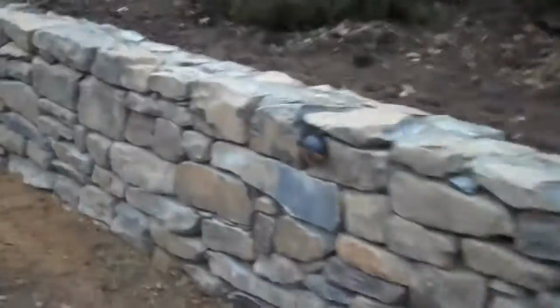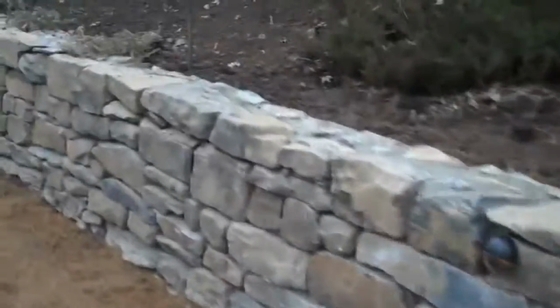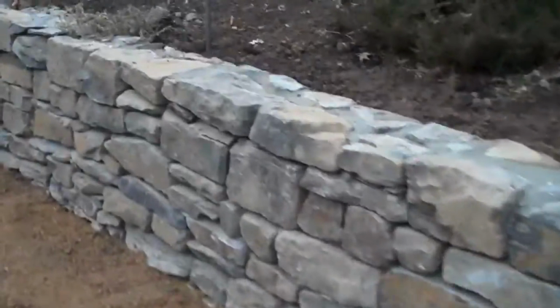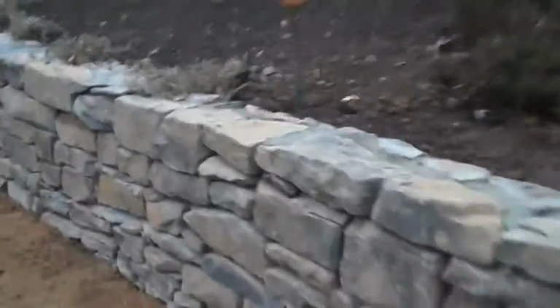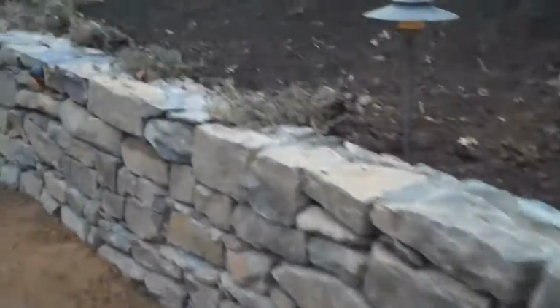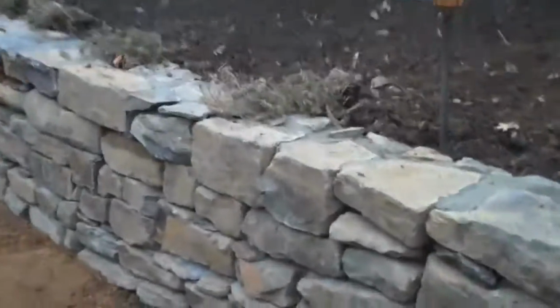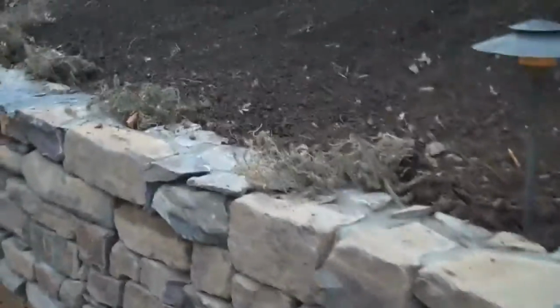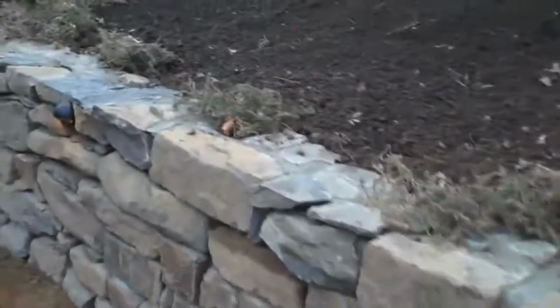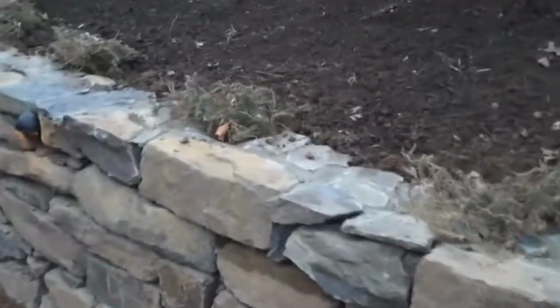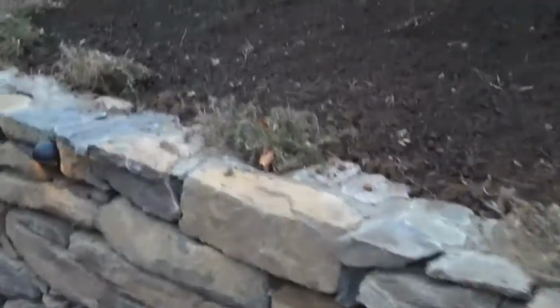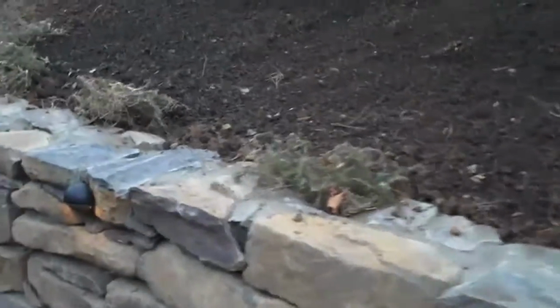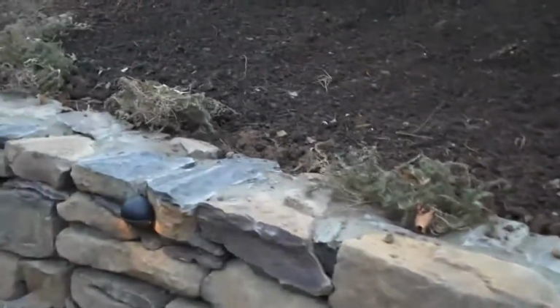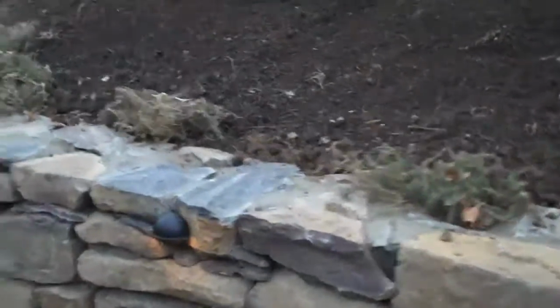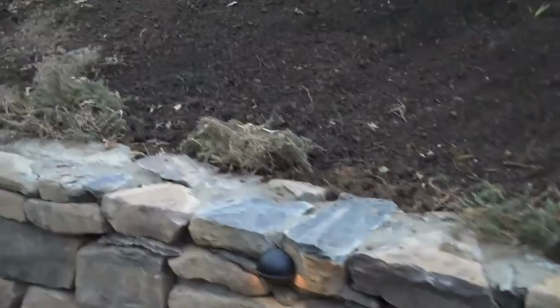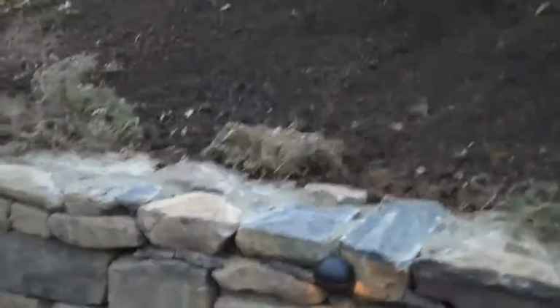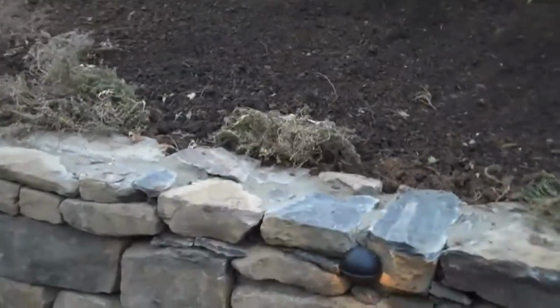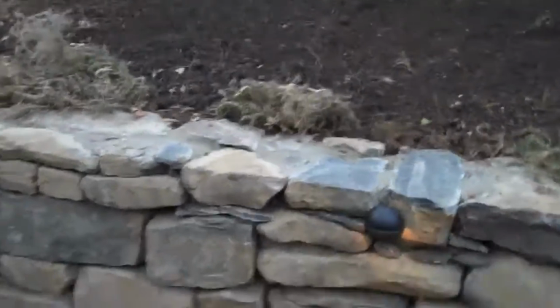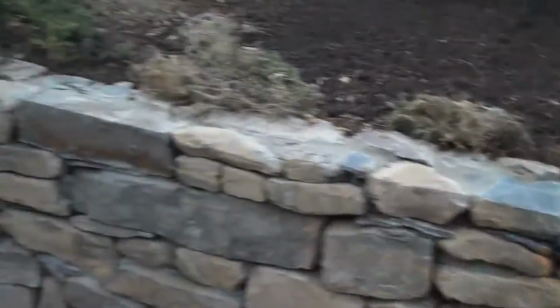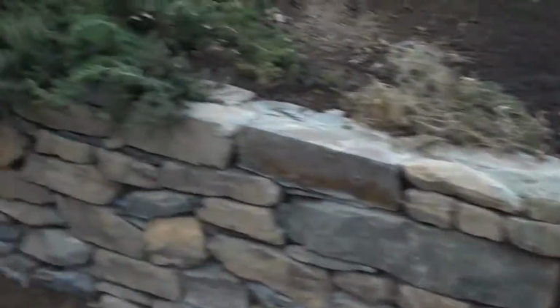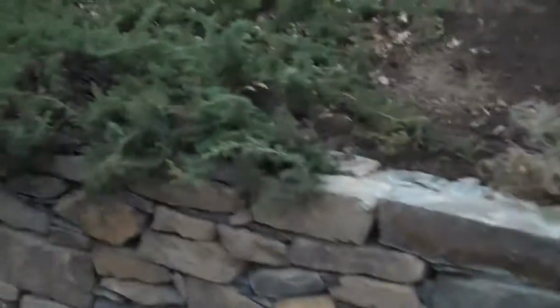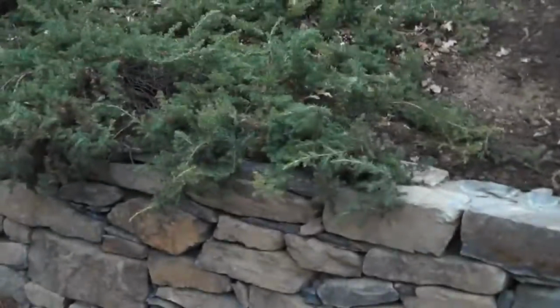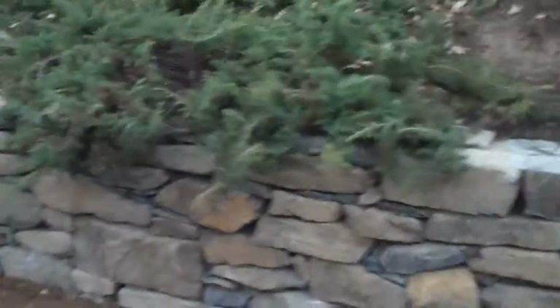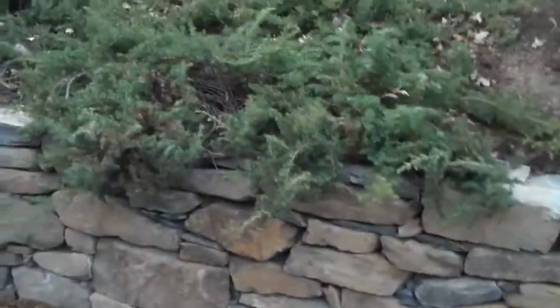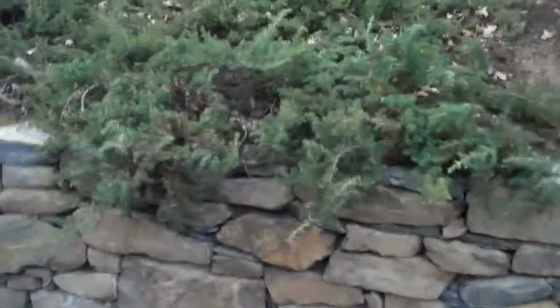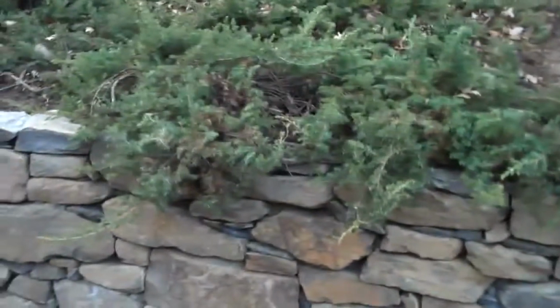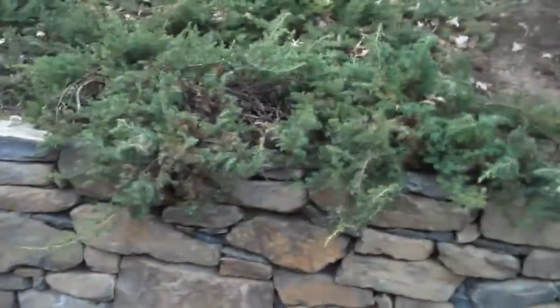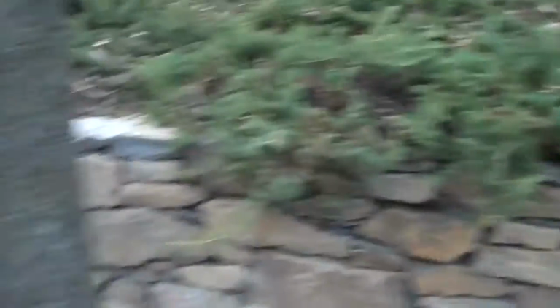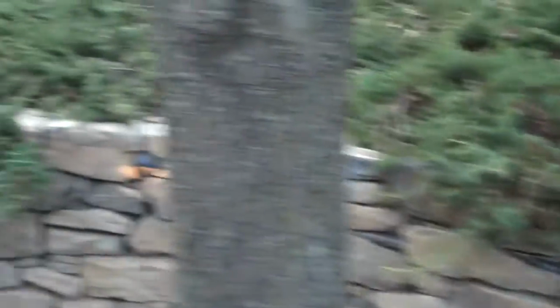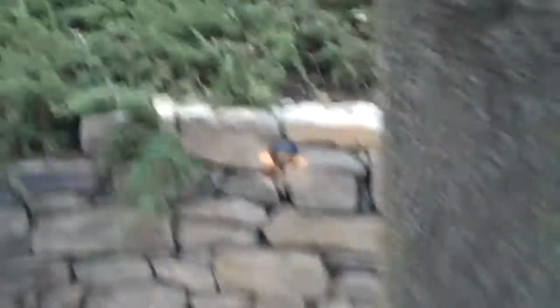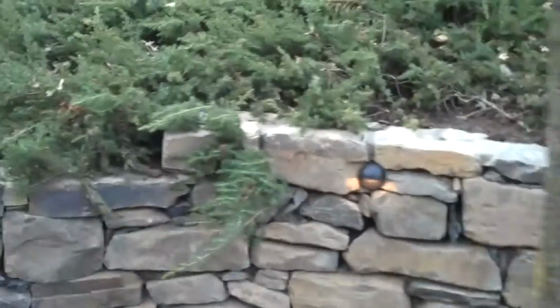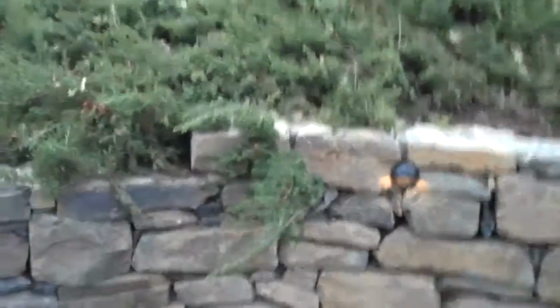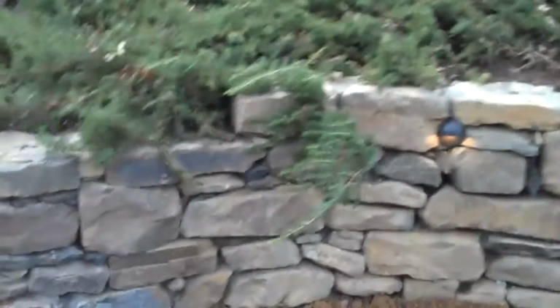As we pan over here, there's some dianthus that in the spring when it grows, that'll cascade over the wall. At the other end here, there's more juniper that cascades over.